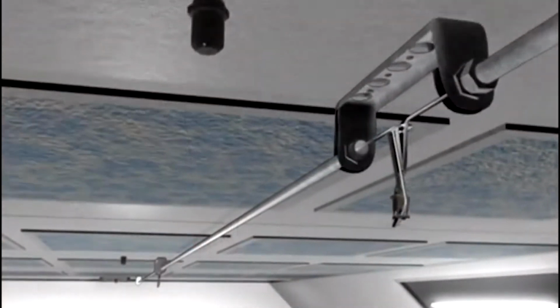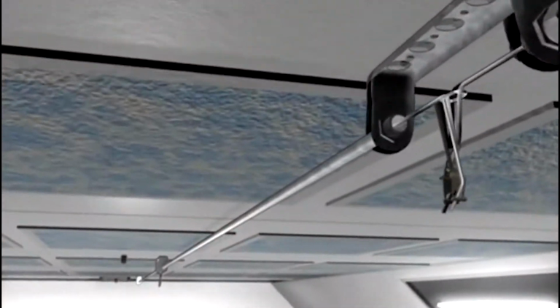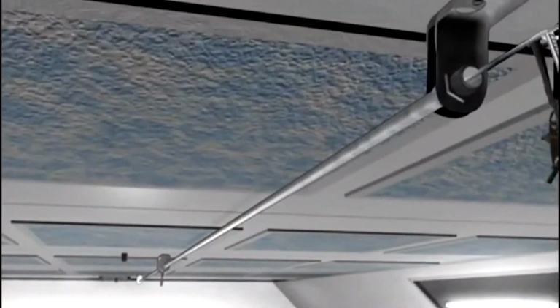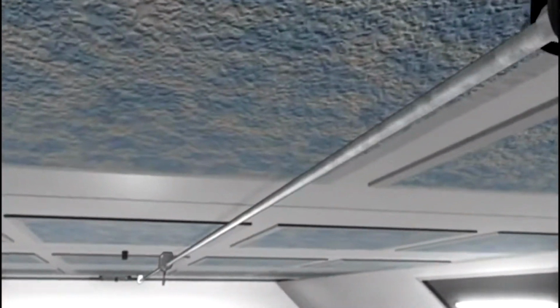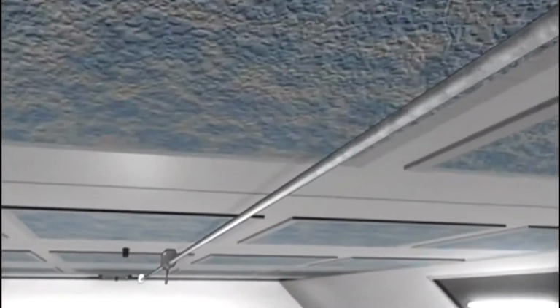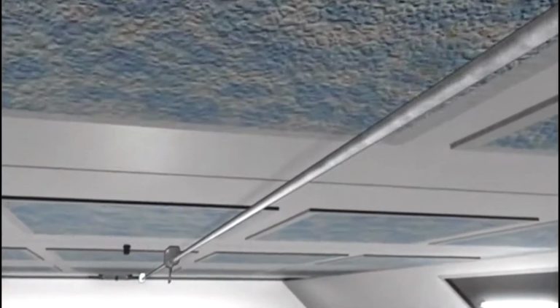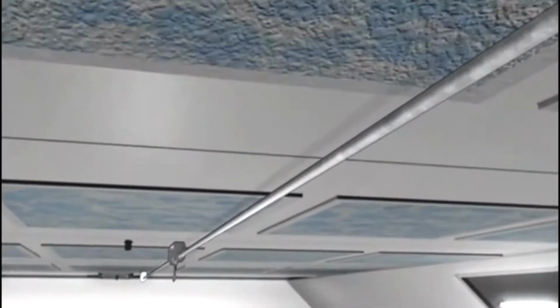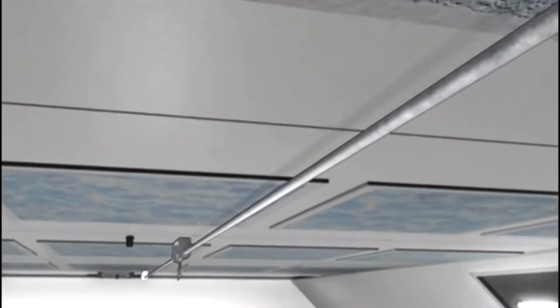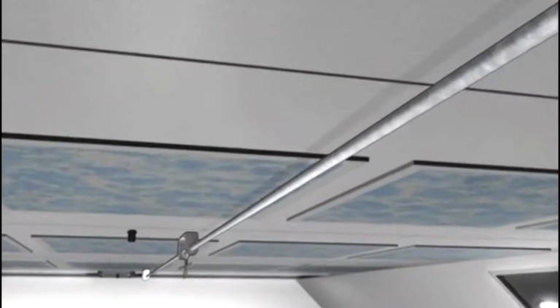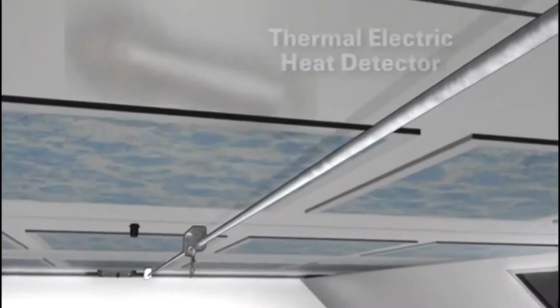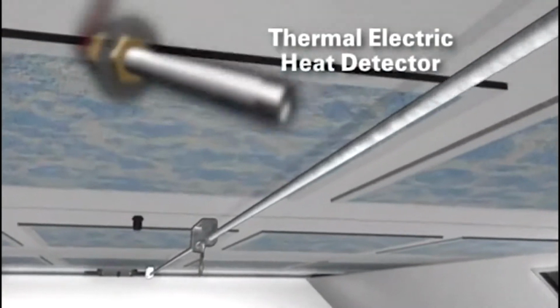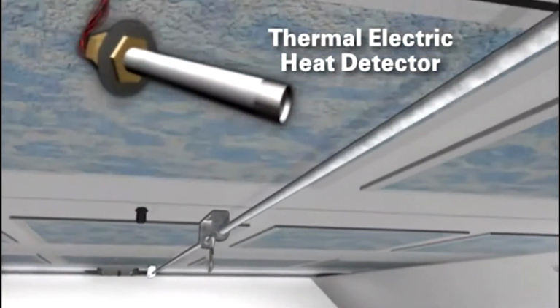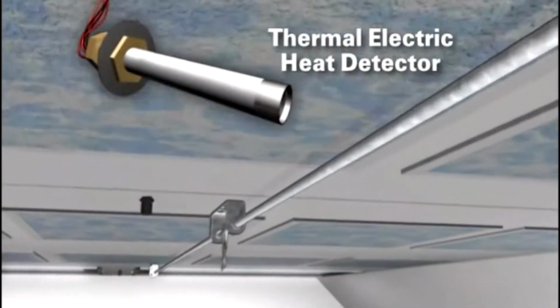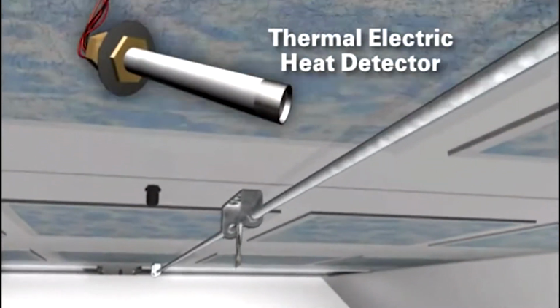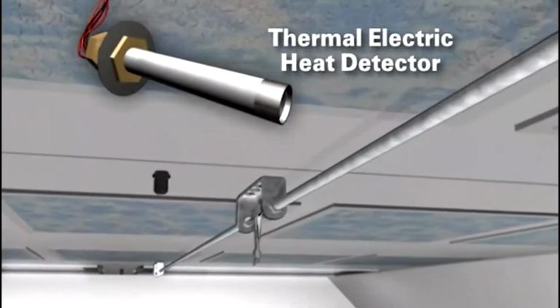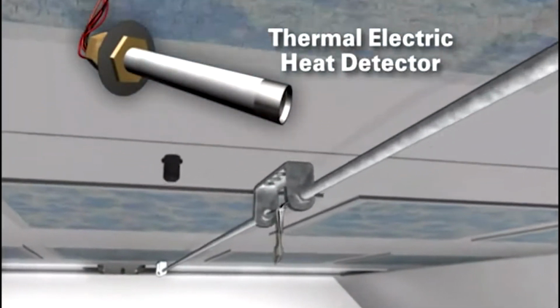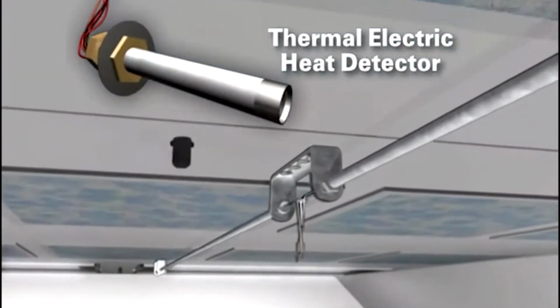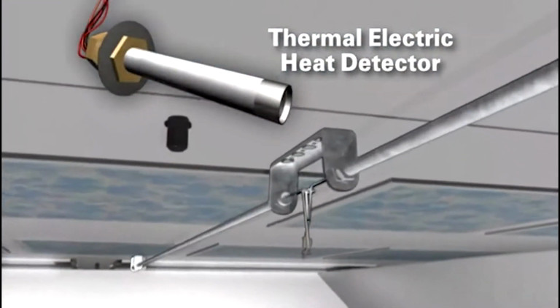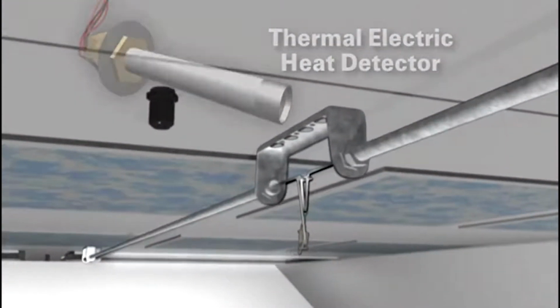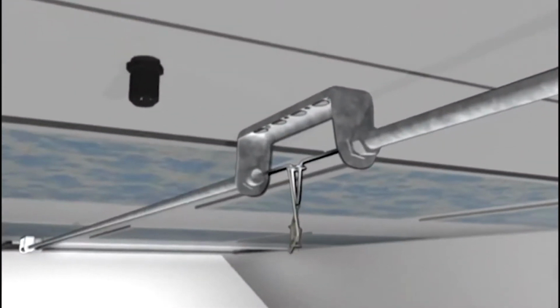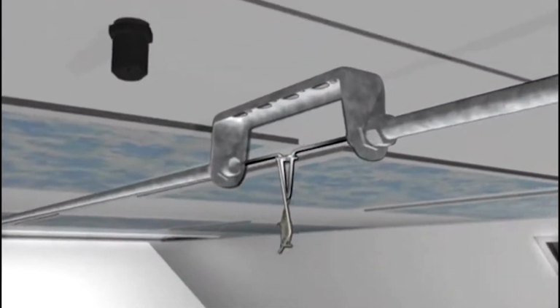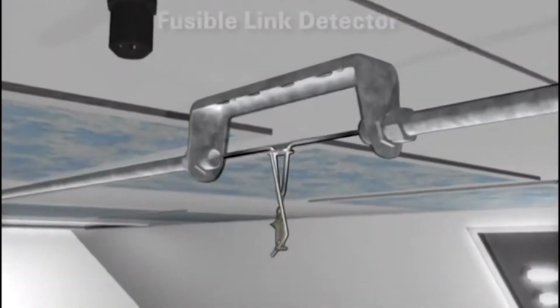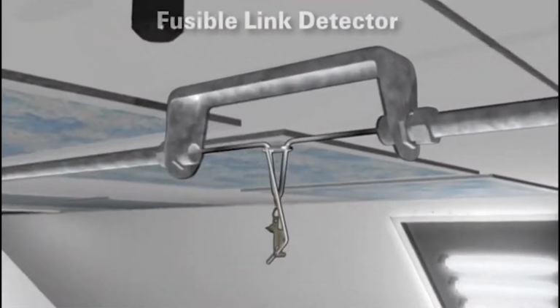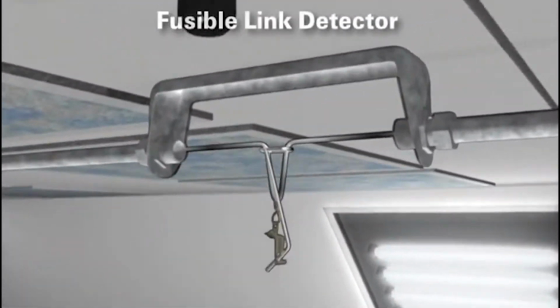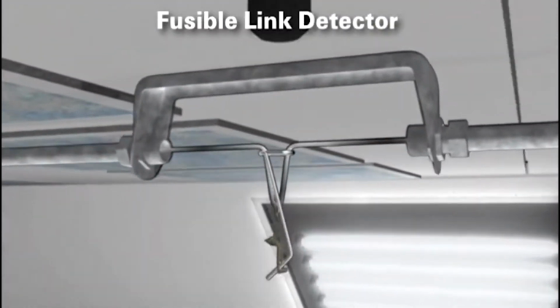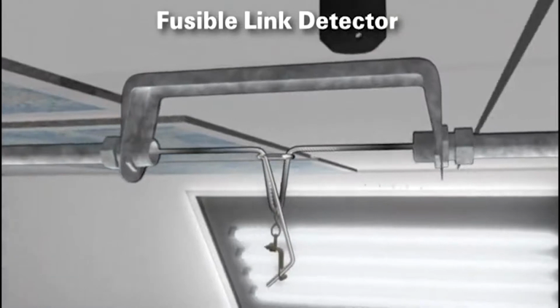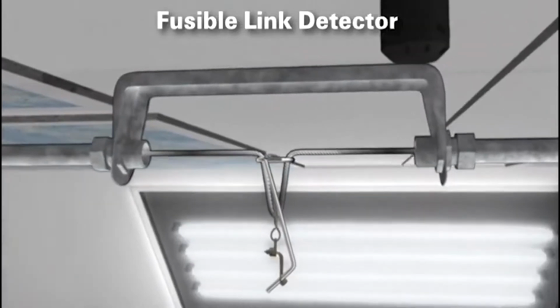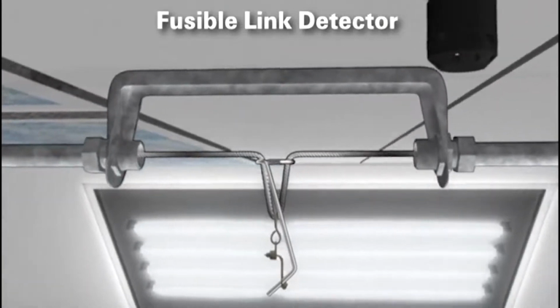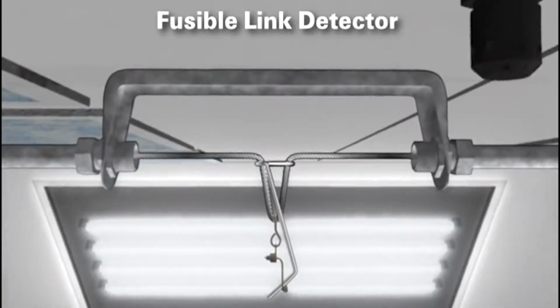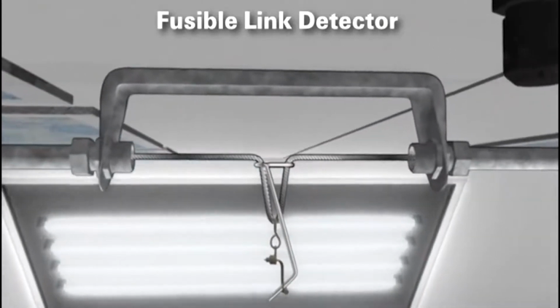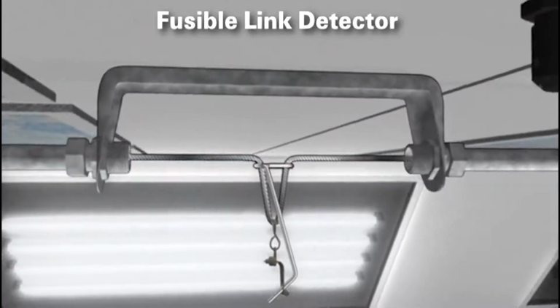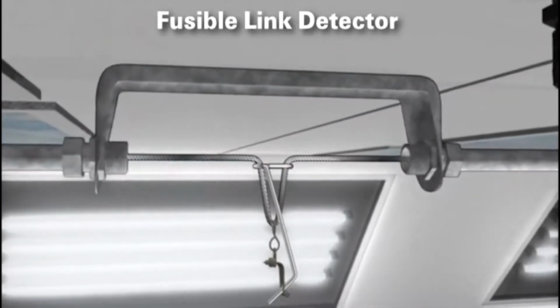Depending upon the fire protection needed, the I-101 system can have either thermal electric heat detectors or fusible links, which are more common in paint spray booth applications.